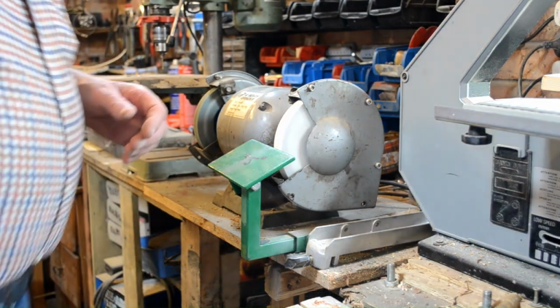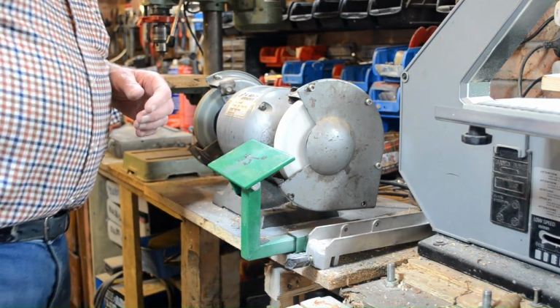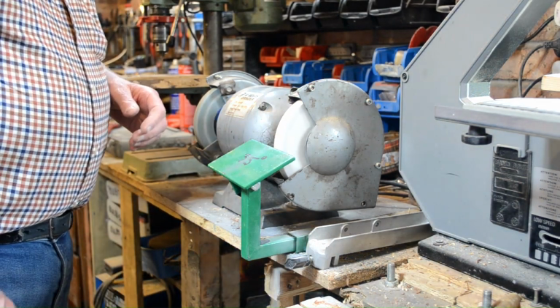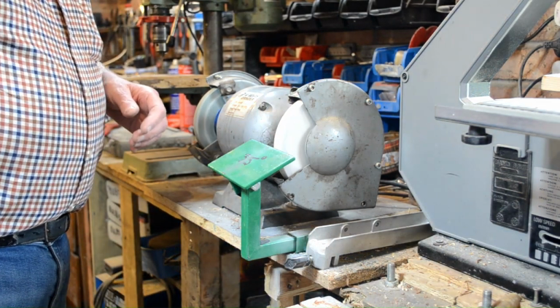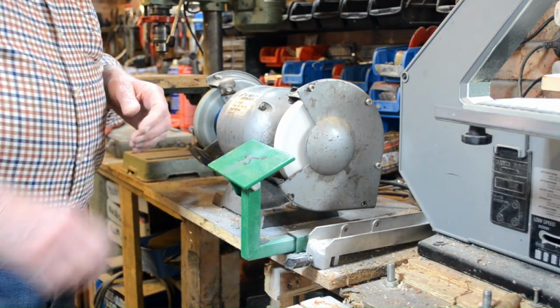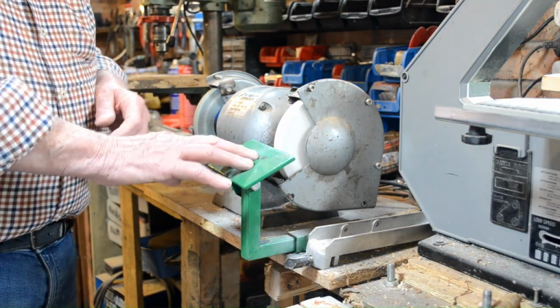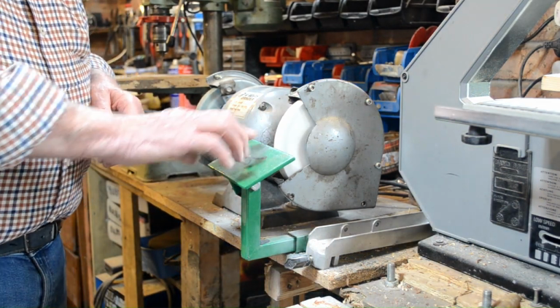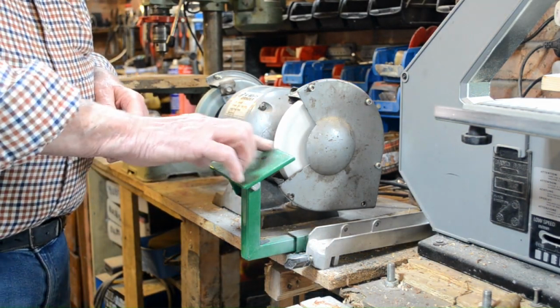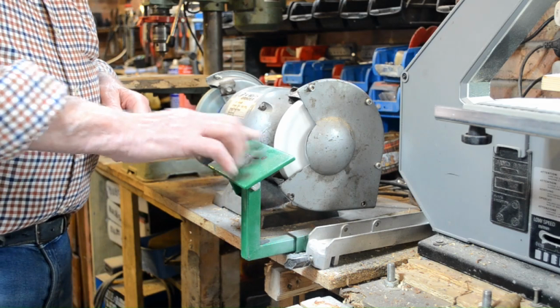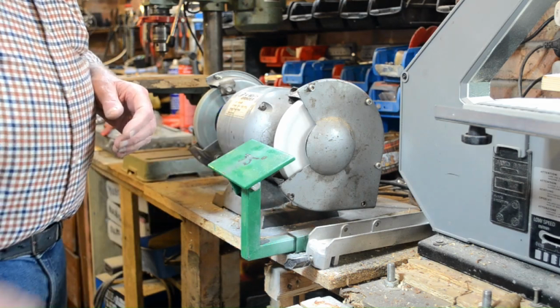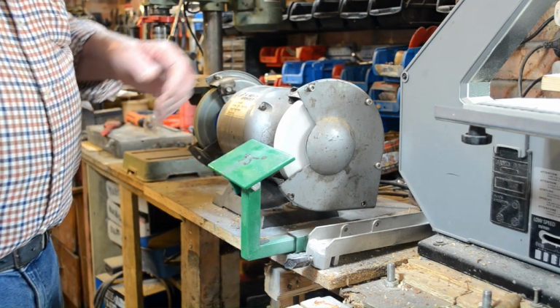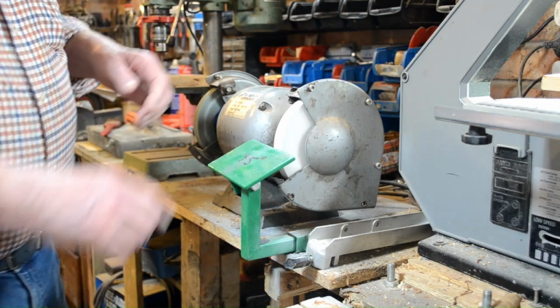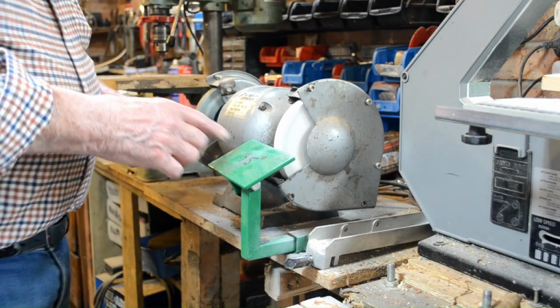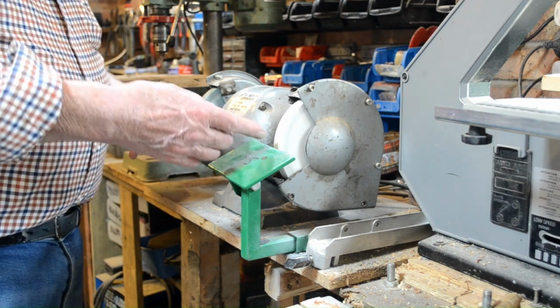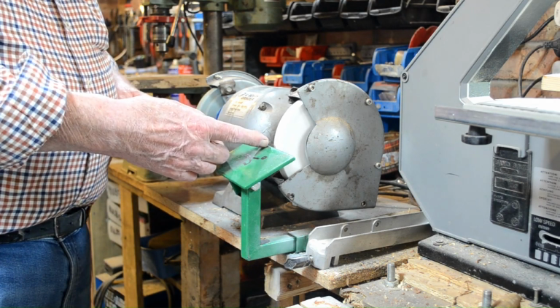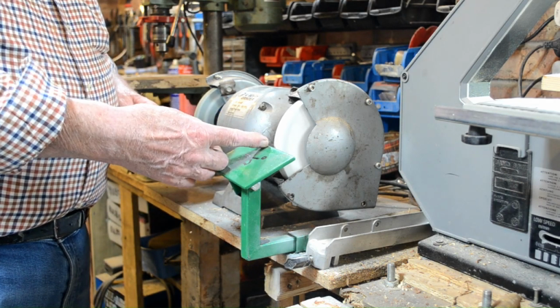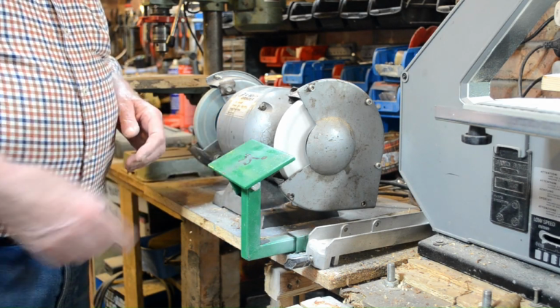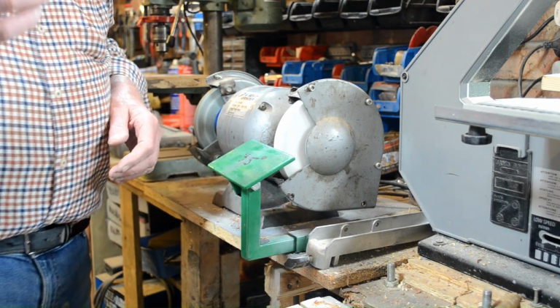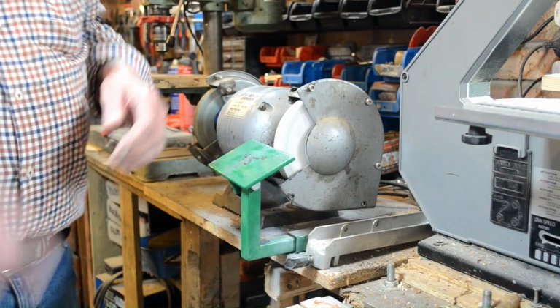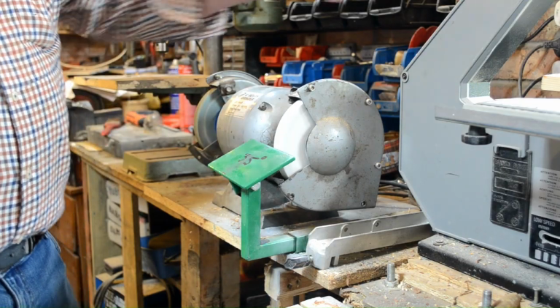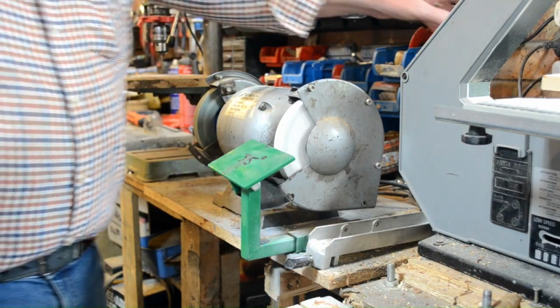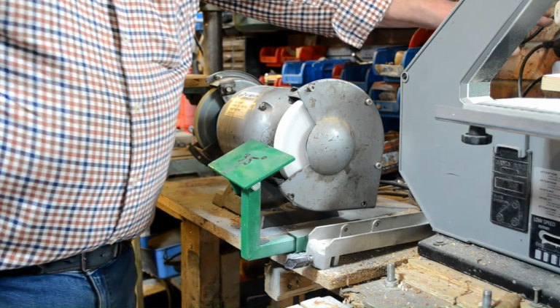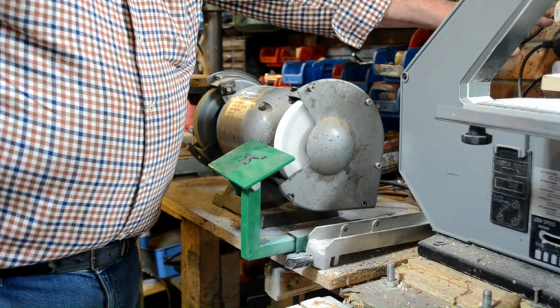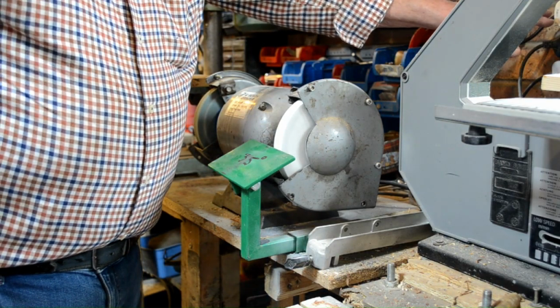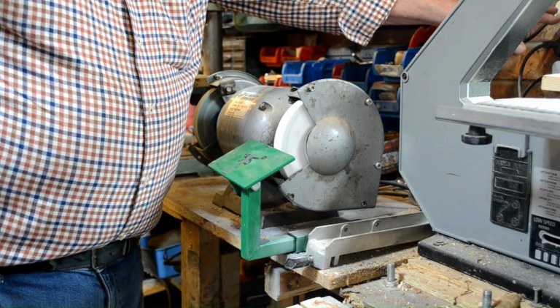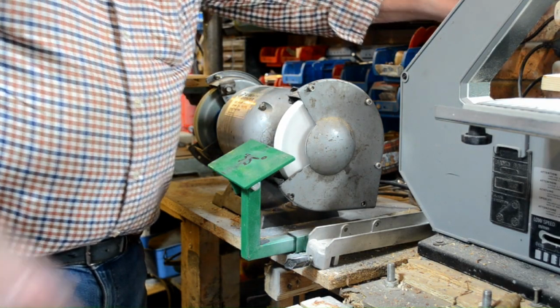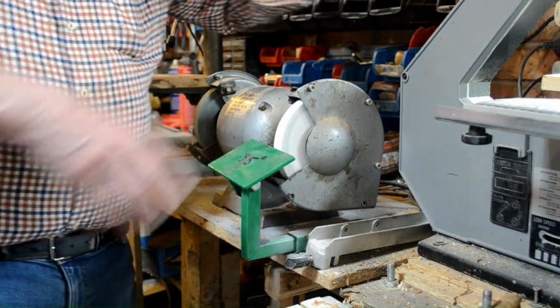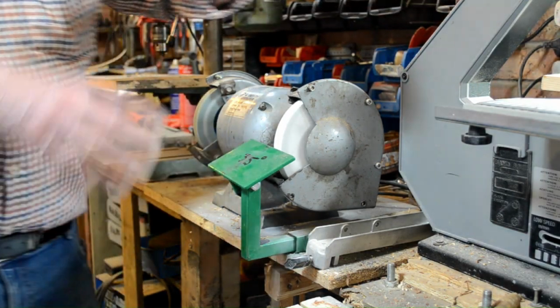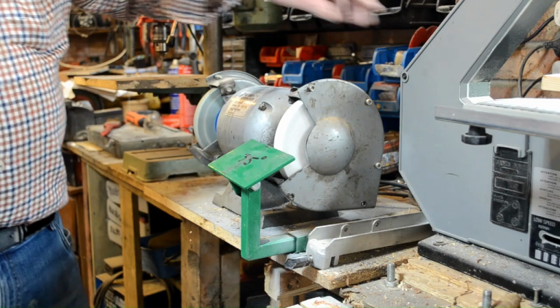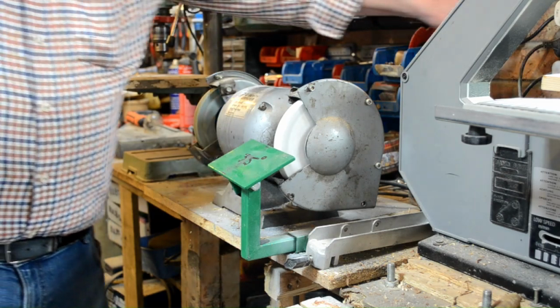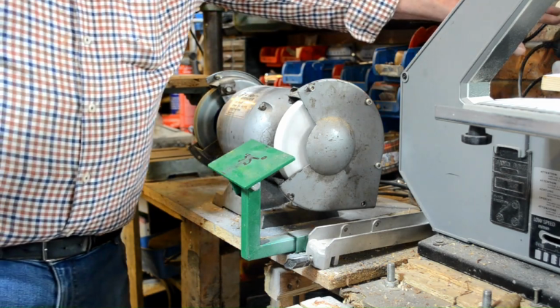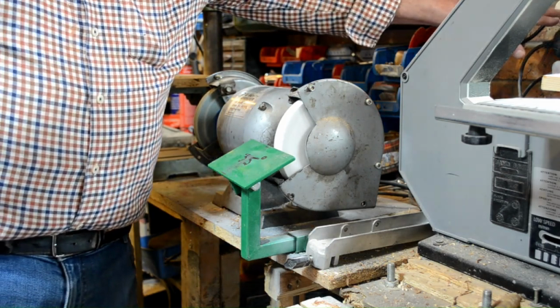Hello, welcome back. I've just trimmed the grinding wheel and I'm going to try and sharpen a couple of chisels. I've got no special tackle to do this so I have to do it by eye.